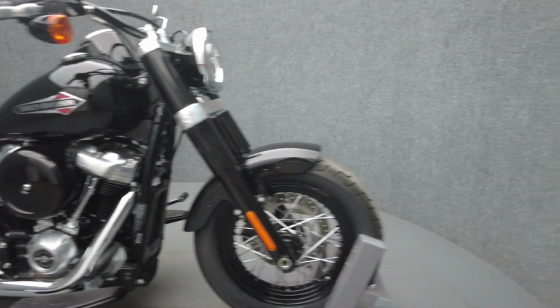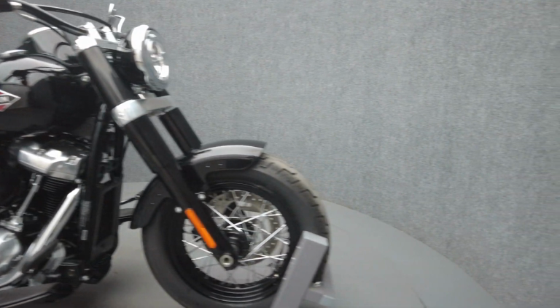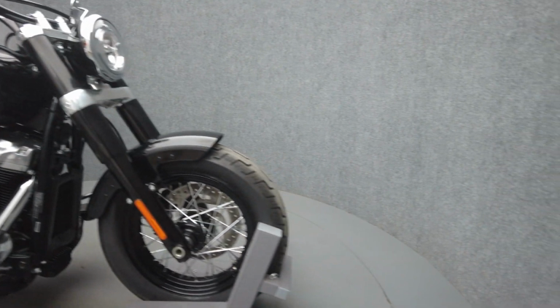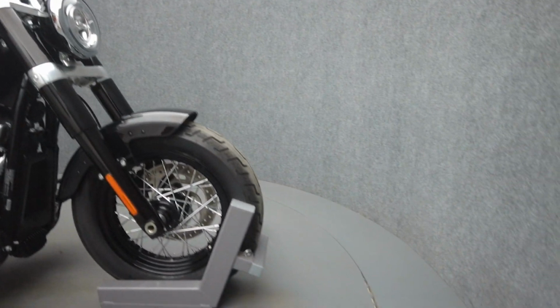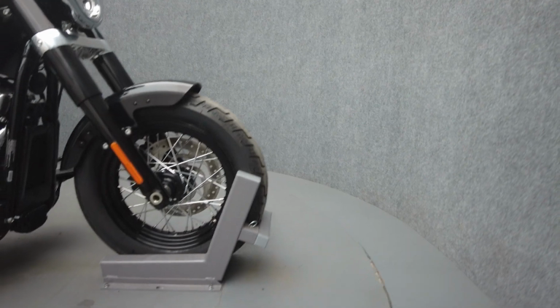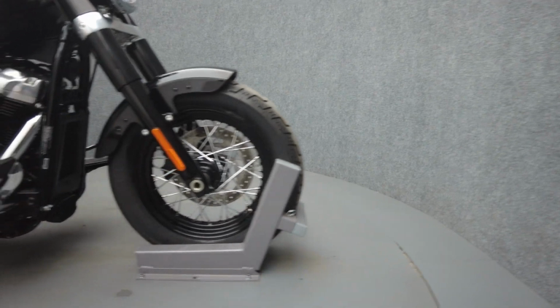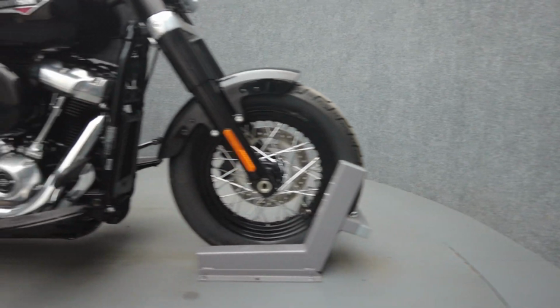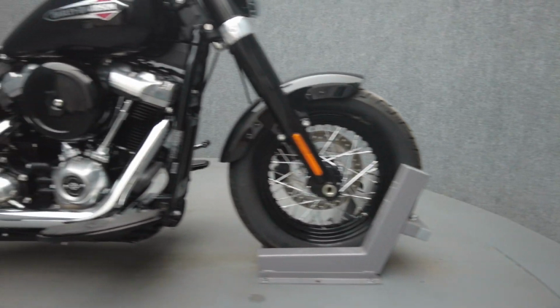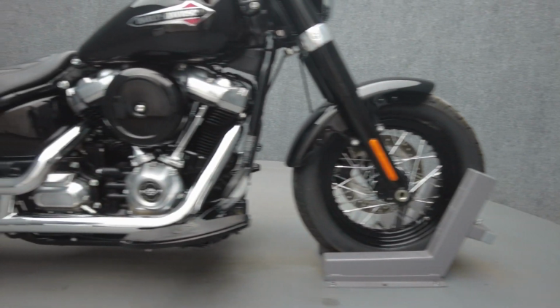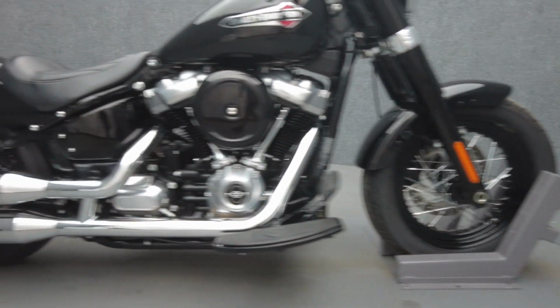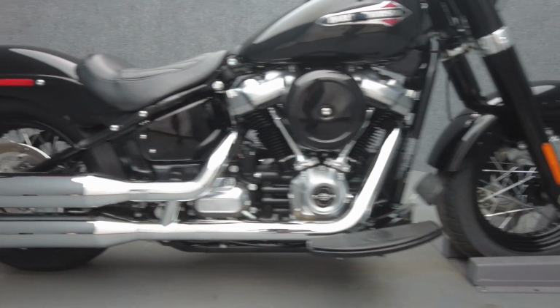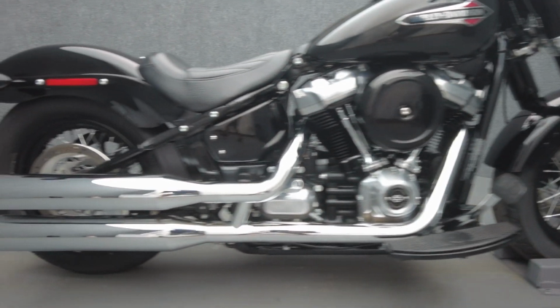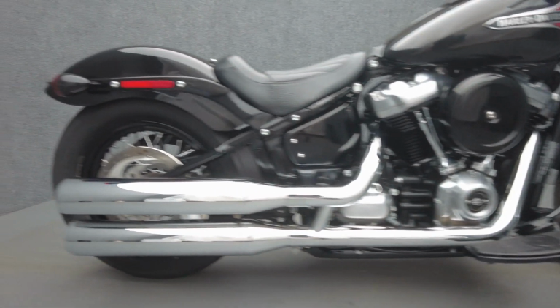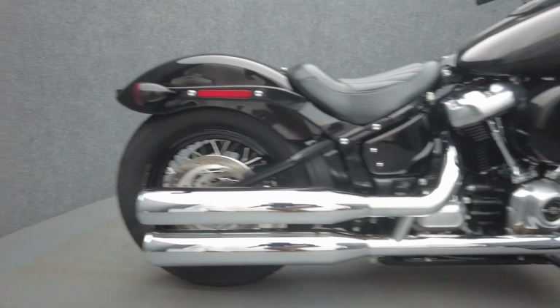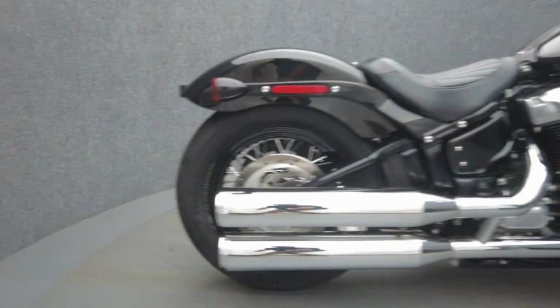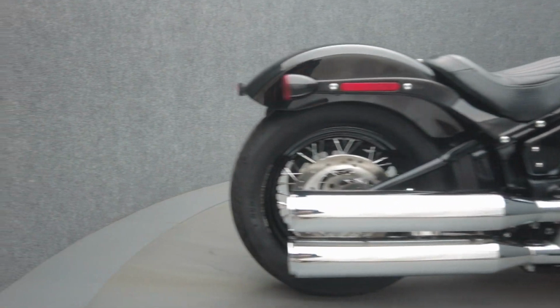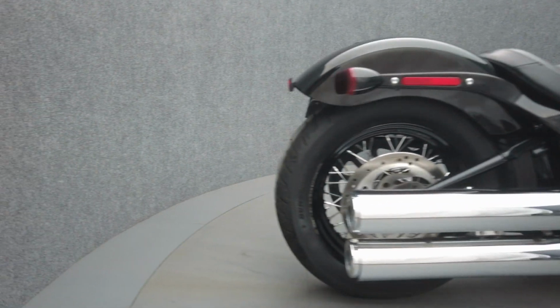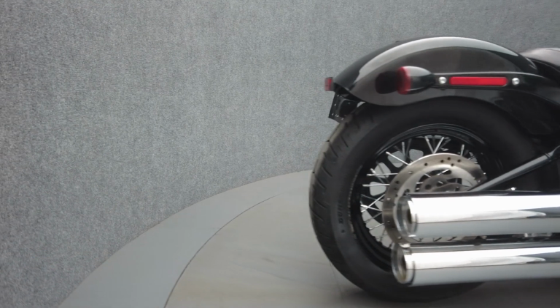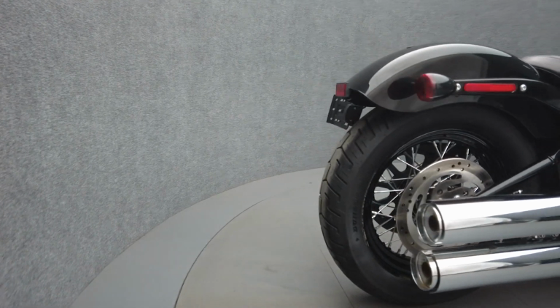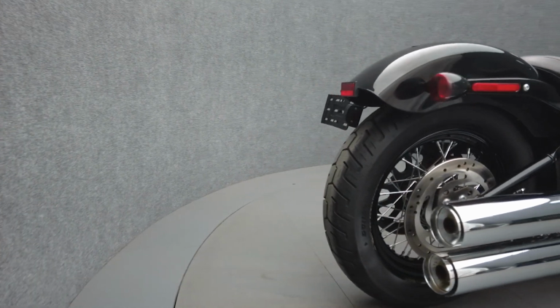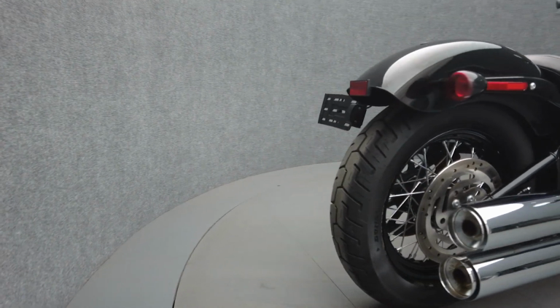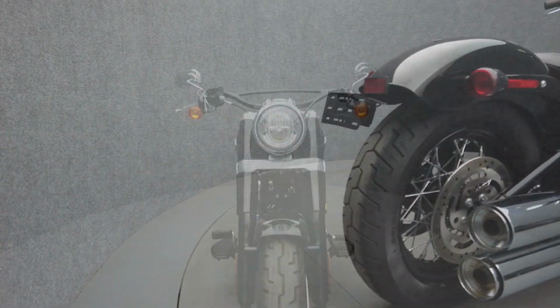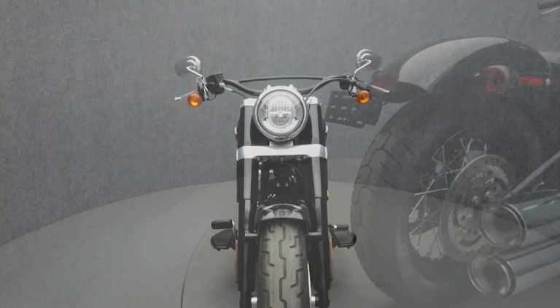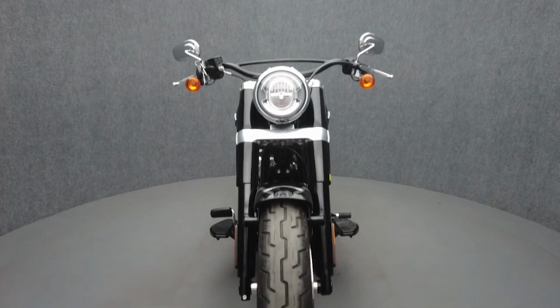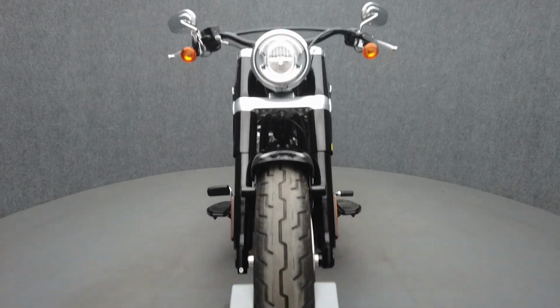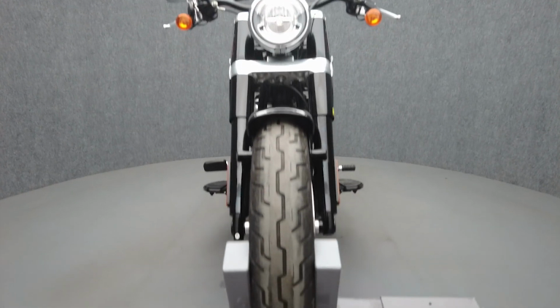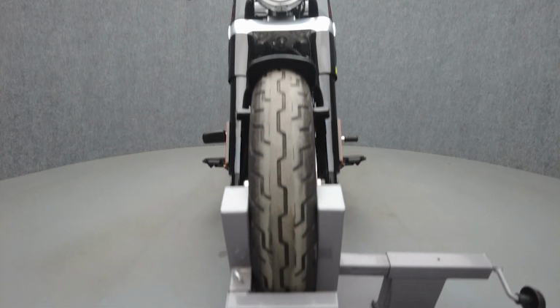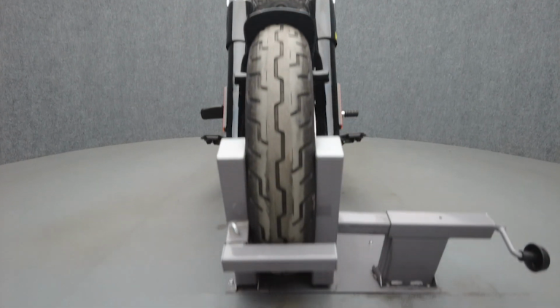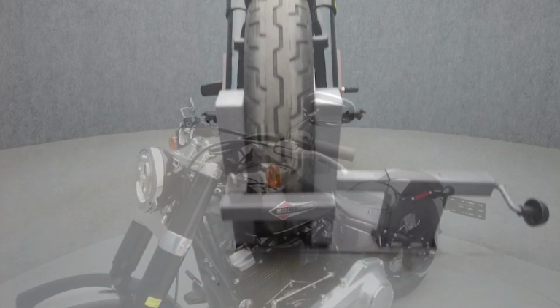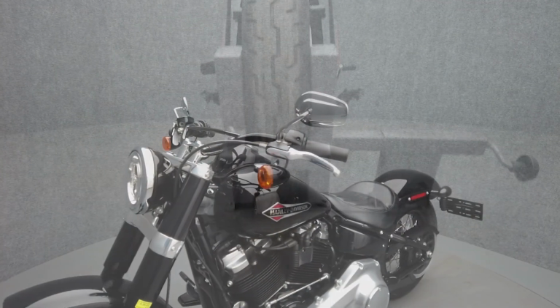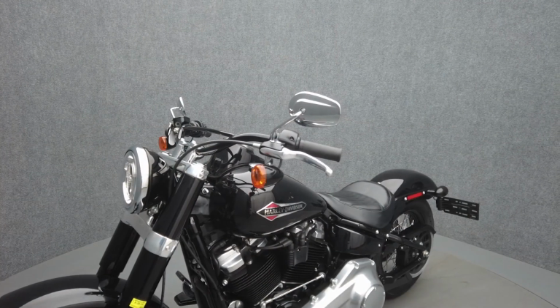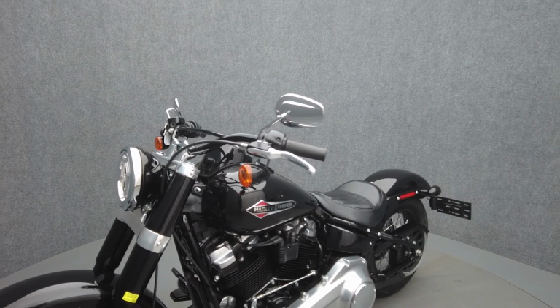With its narrow profile and low seat height, it would be an excellent option for the rider looking for a big twin but needs something that's a bit easier to manage. It has a seat height of 26 inches and a dry weight of 671 pounds.